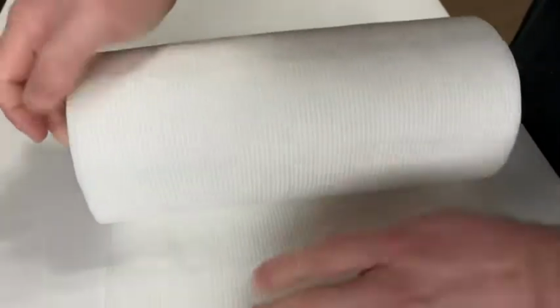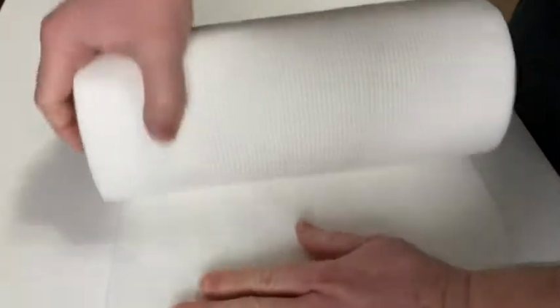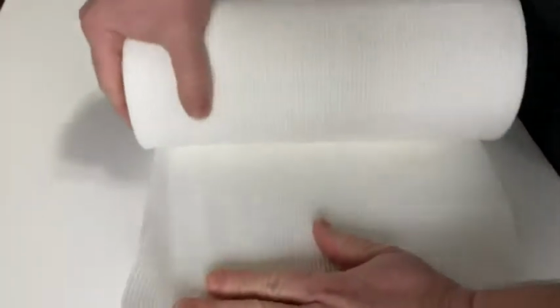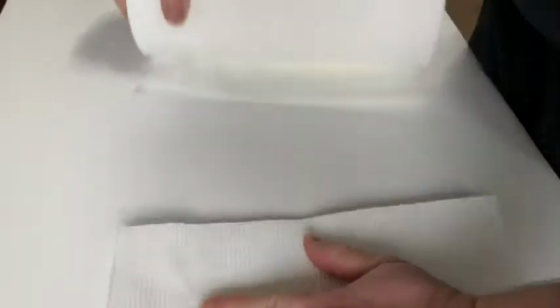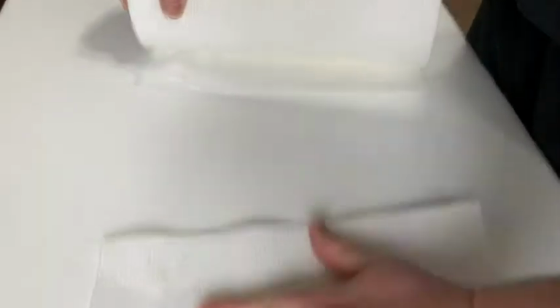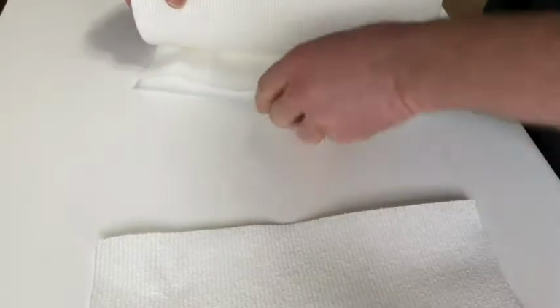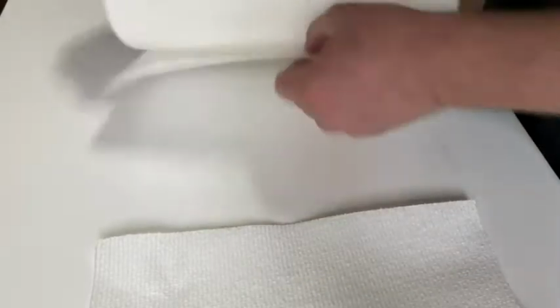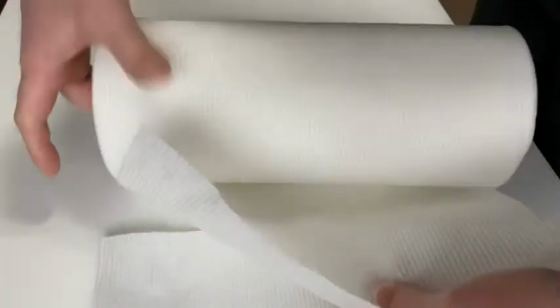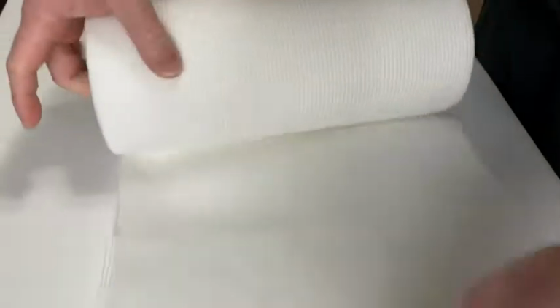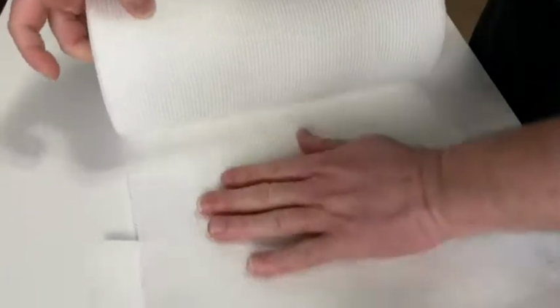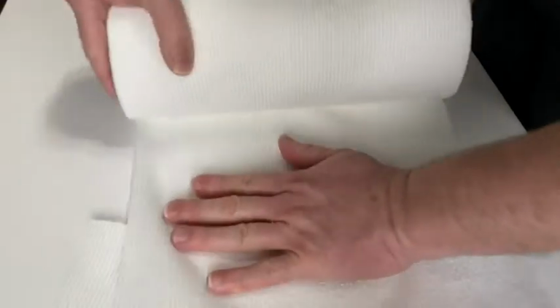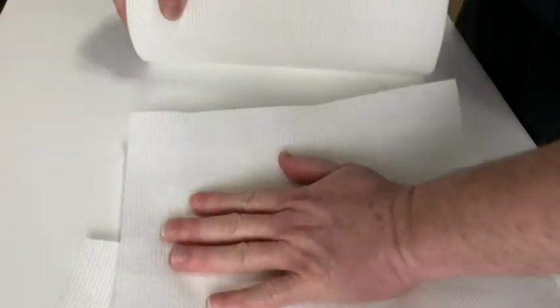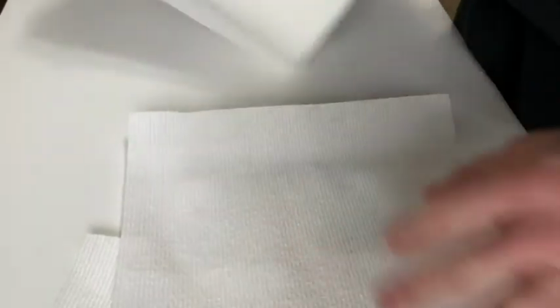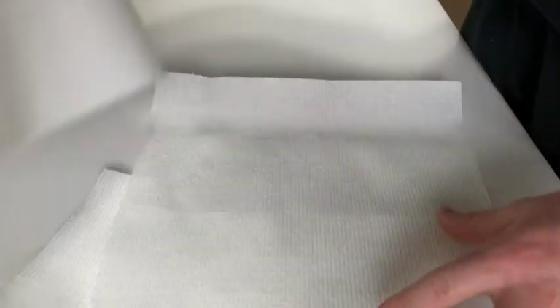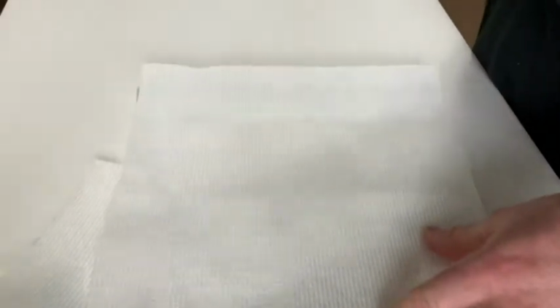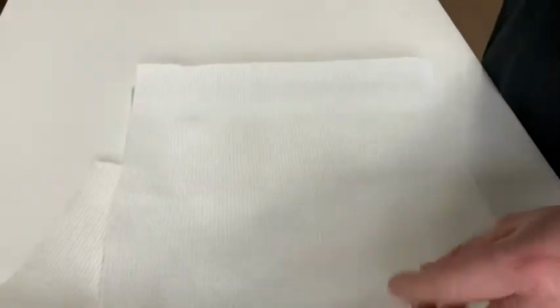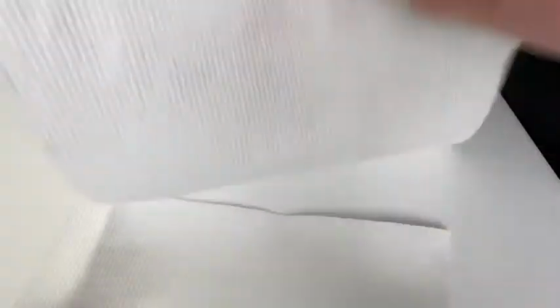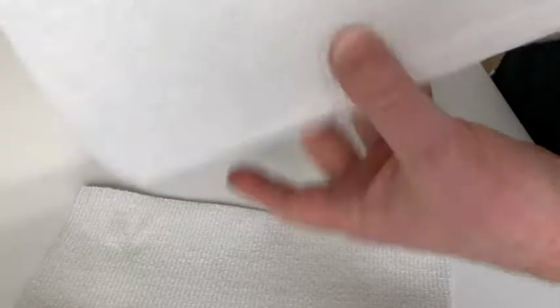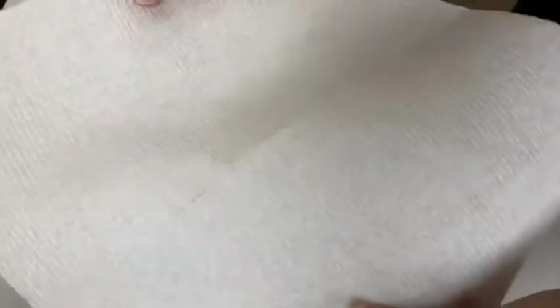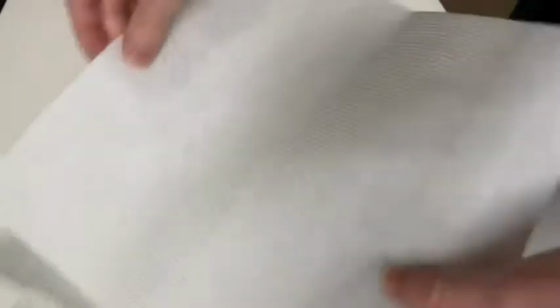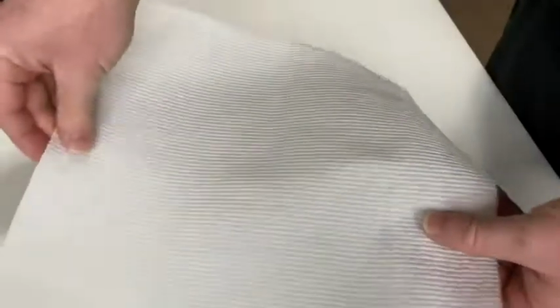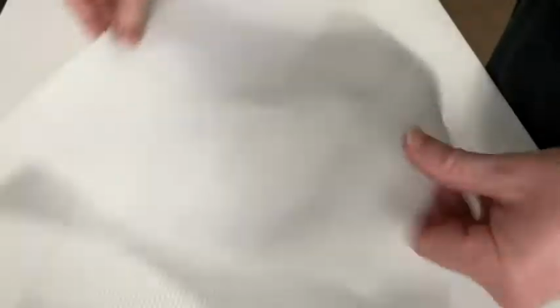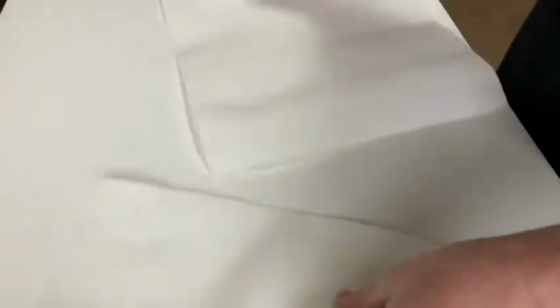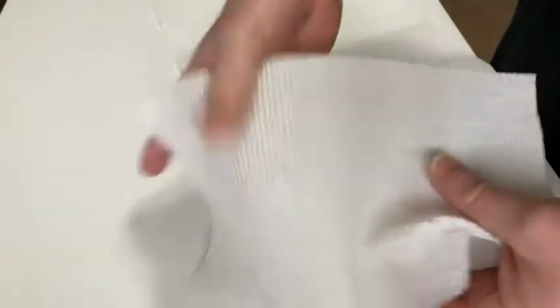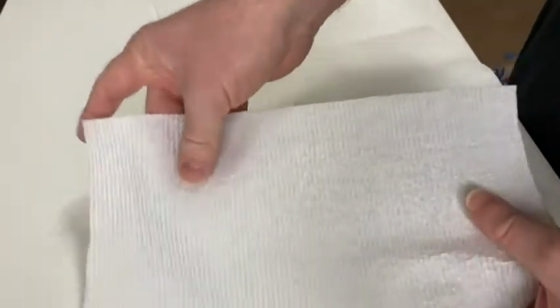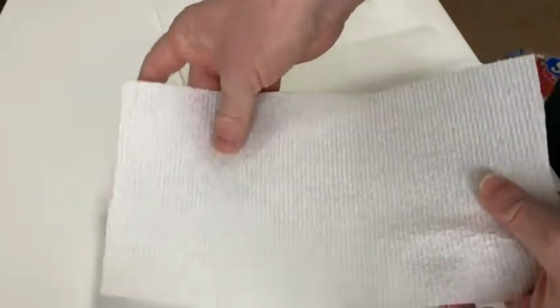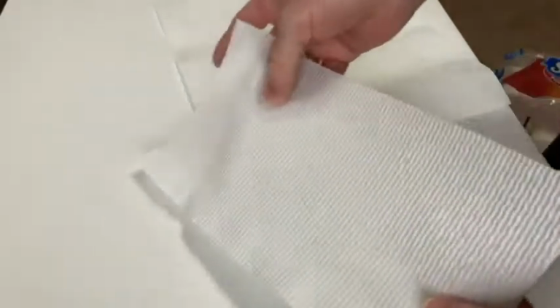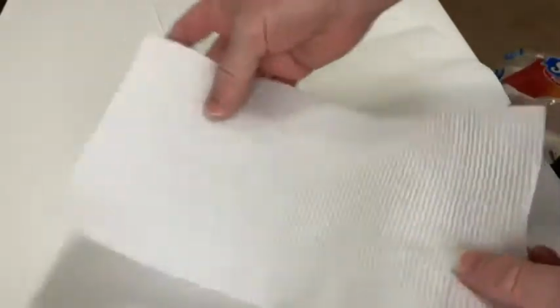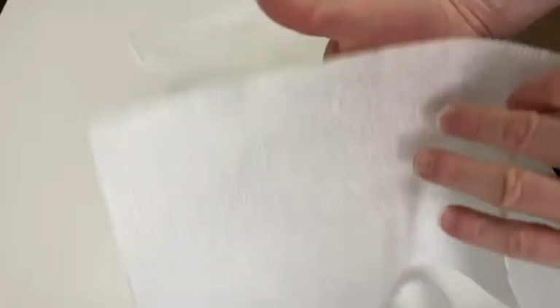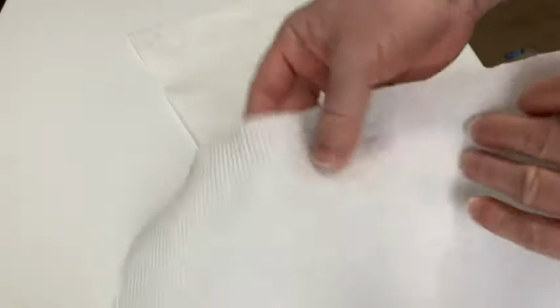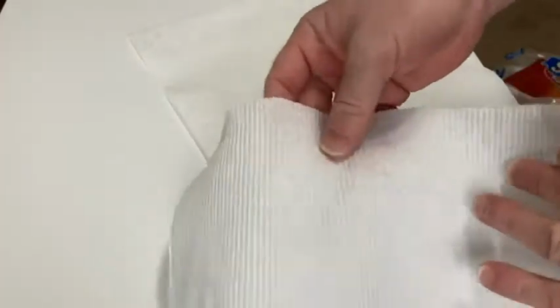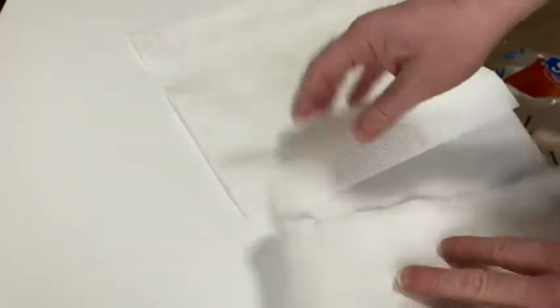So you see, that's one size, and you can take a bigger one by taking two pieces. Here's two pieces, and here's a single piece. I usually take single pieces when I use these — that way I conserve.